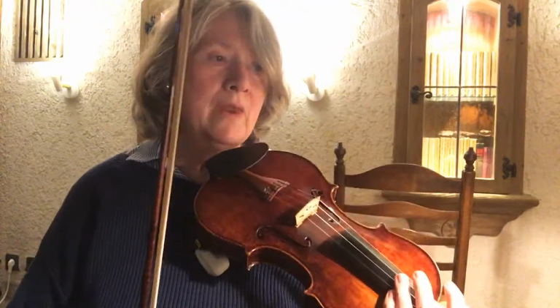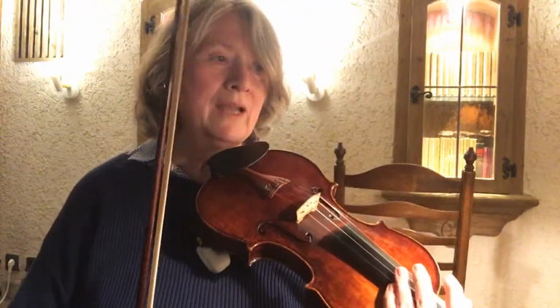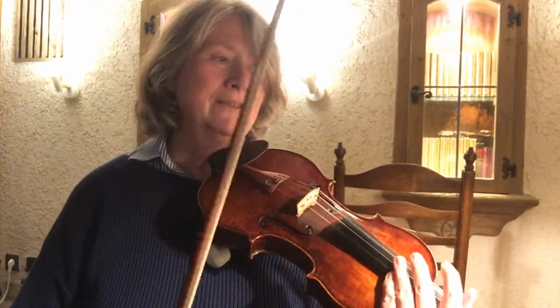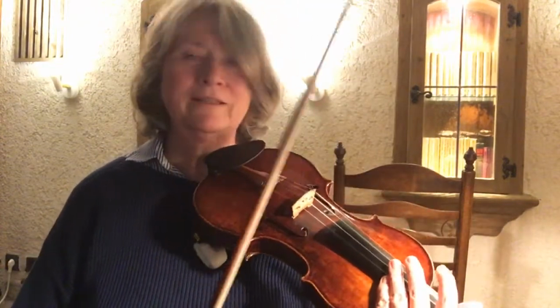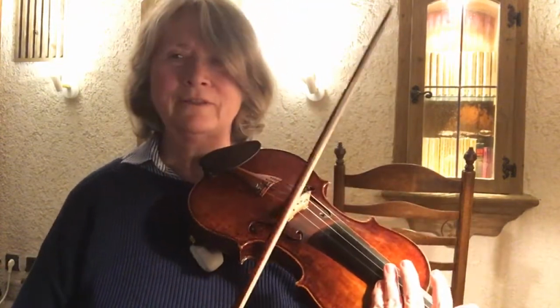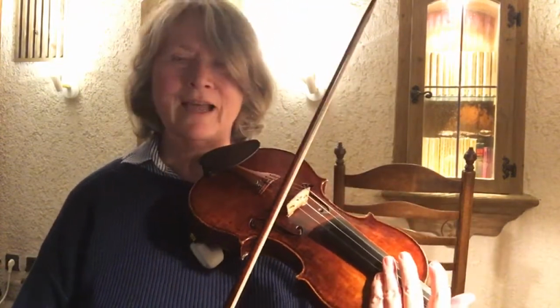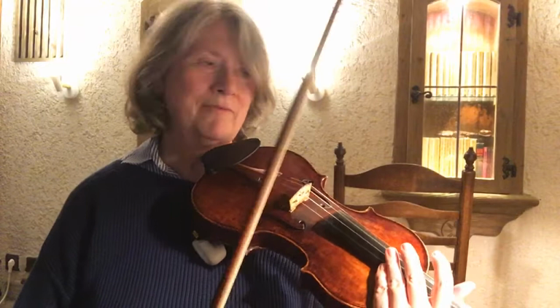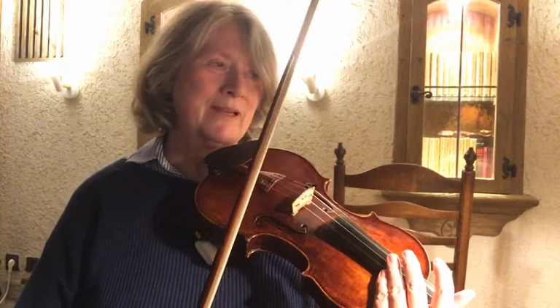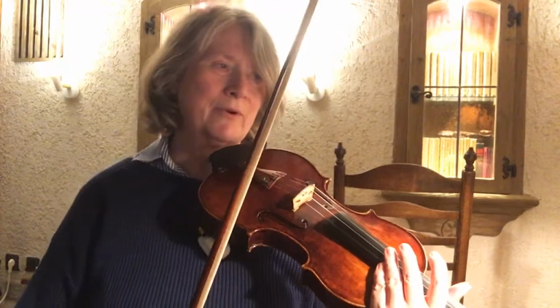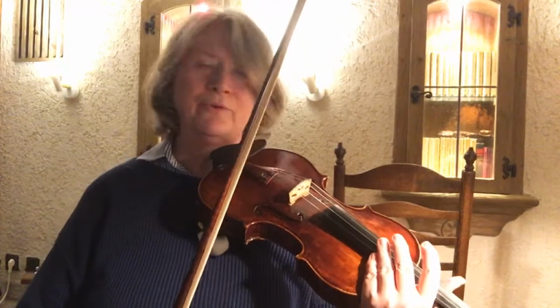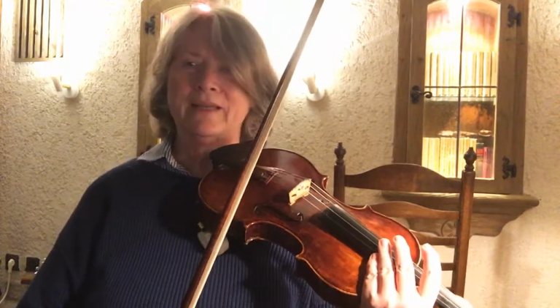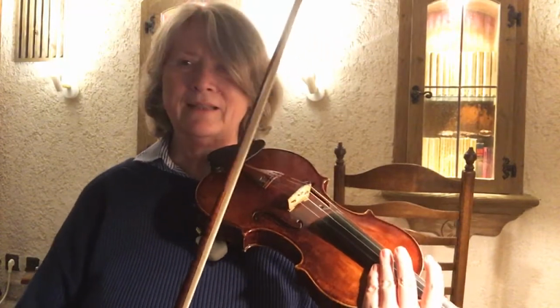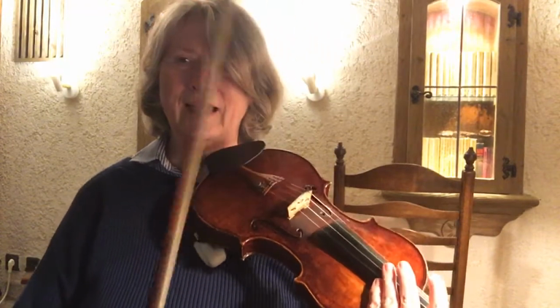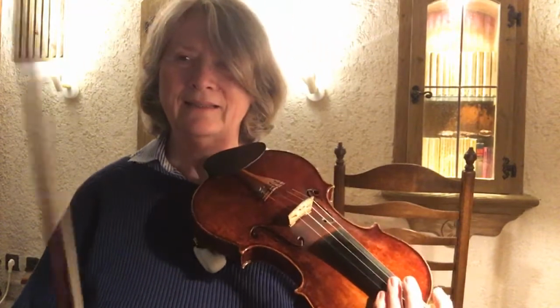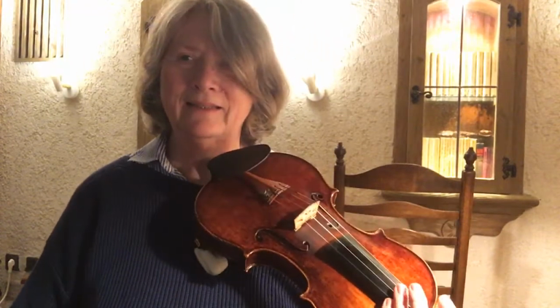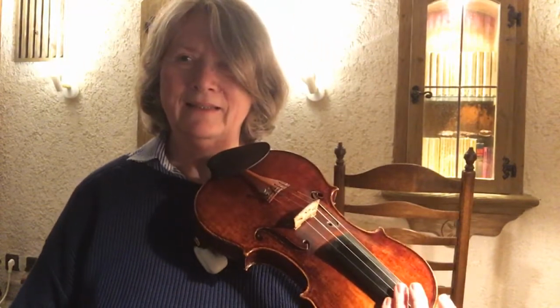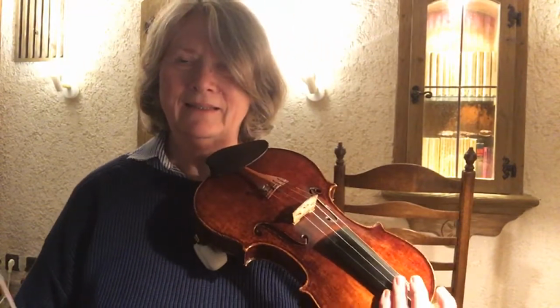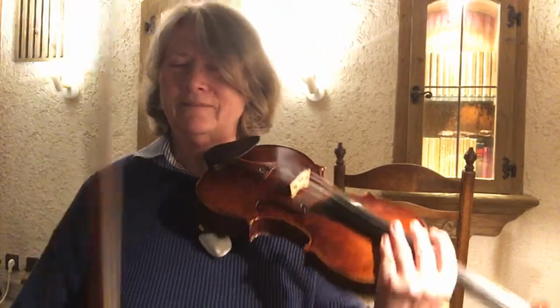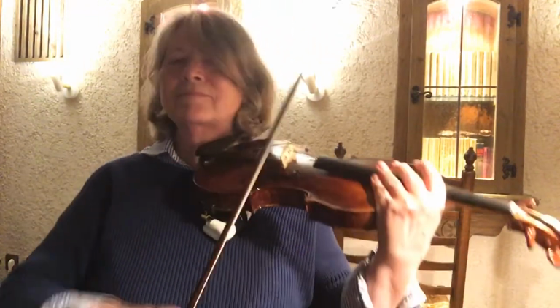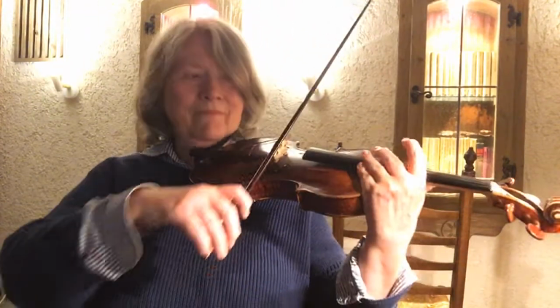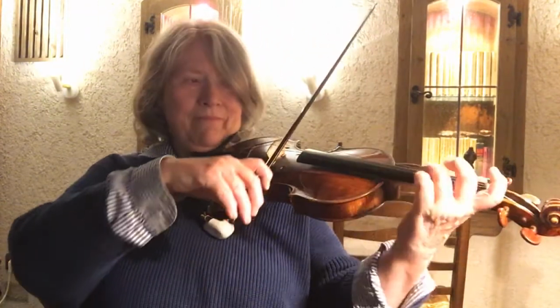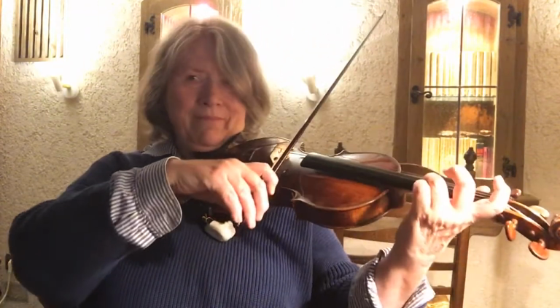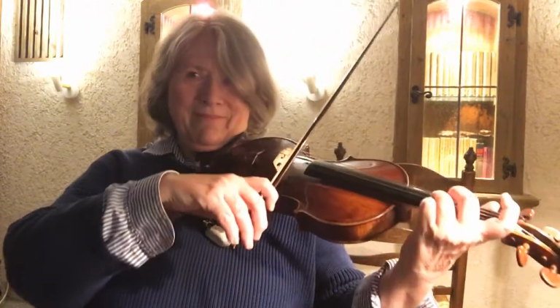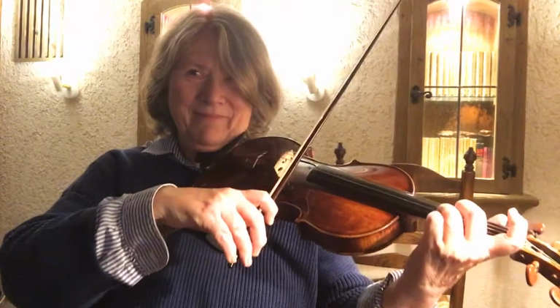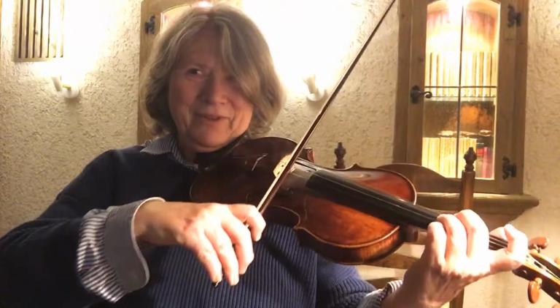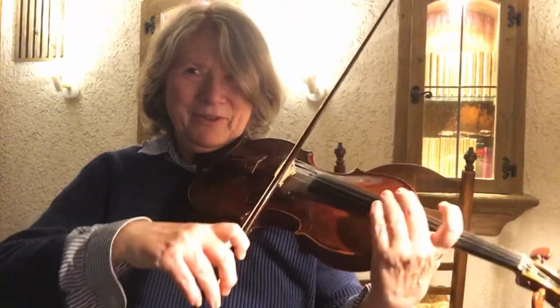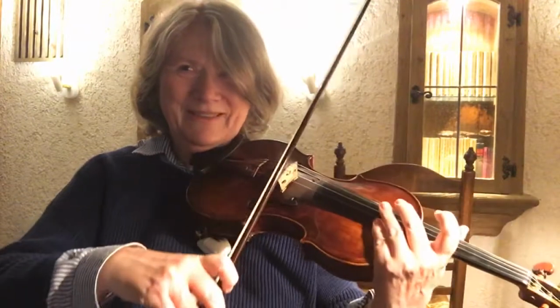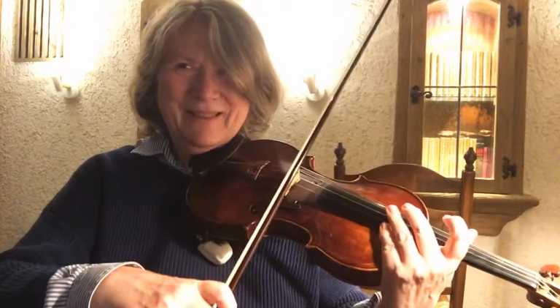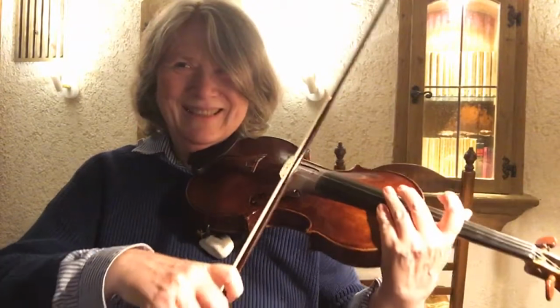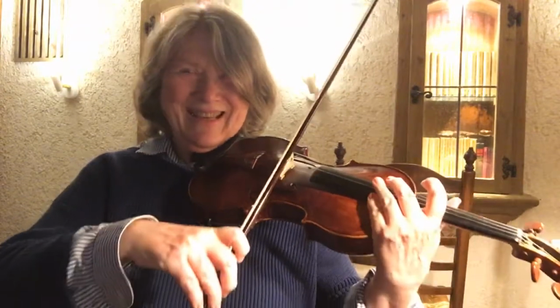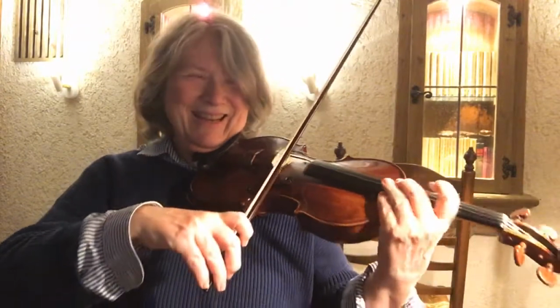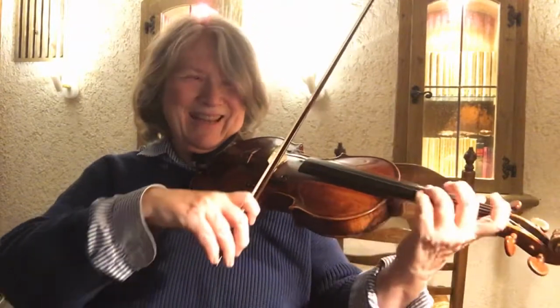Okay, so that's the first half, and I'm going through that again because I noticed some things that I didn't like.